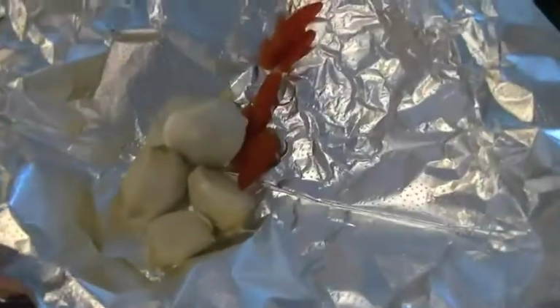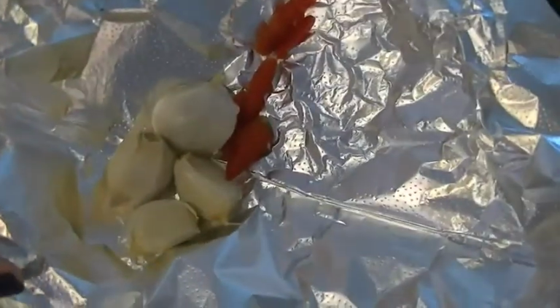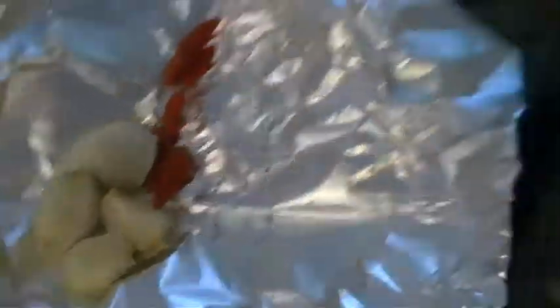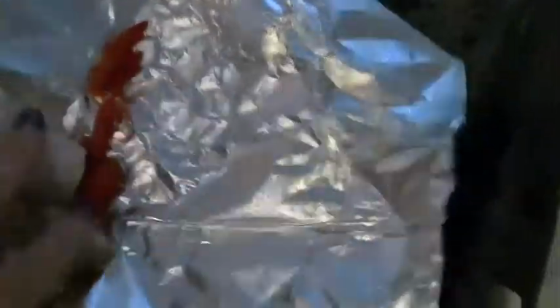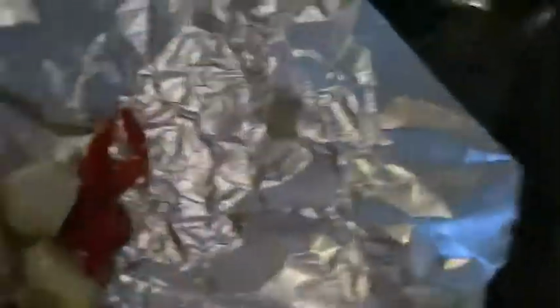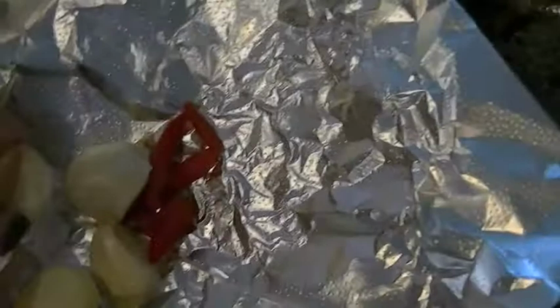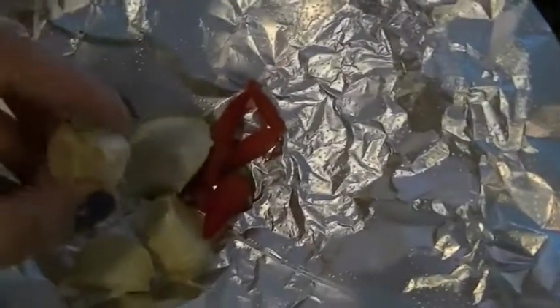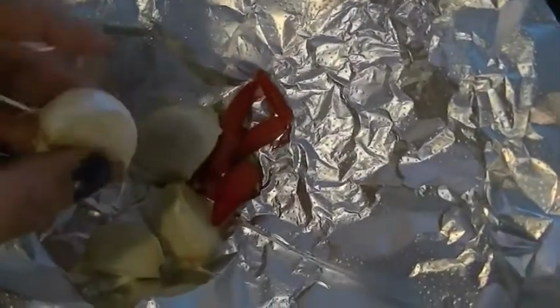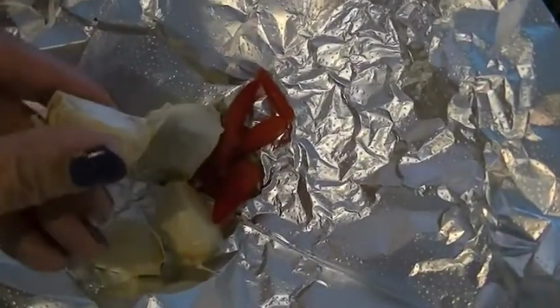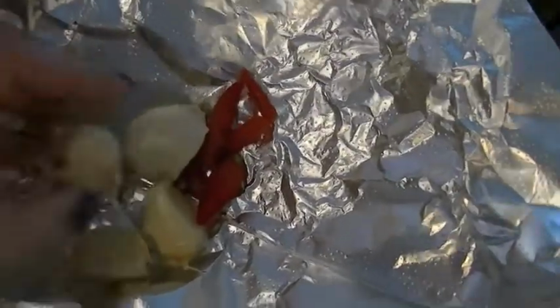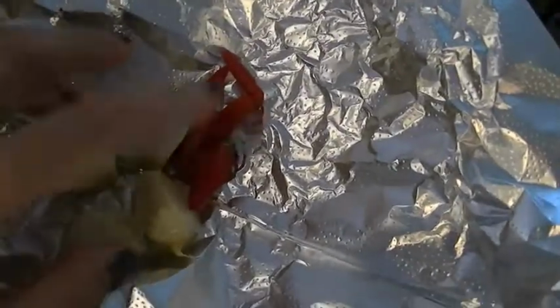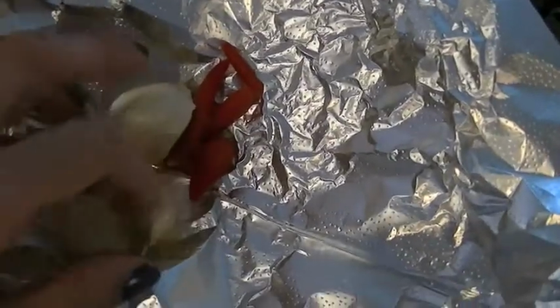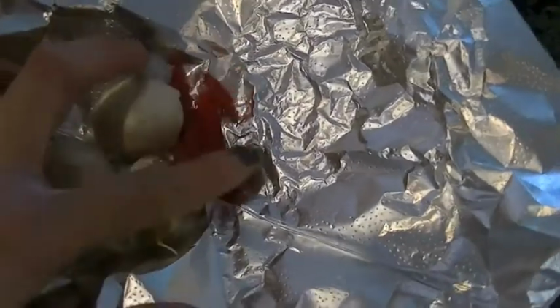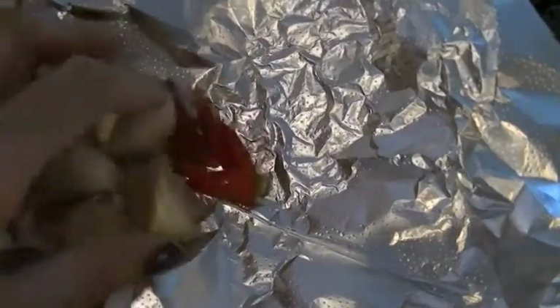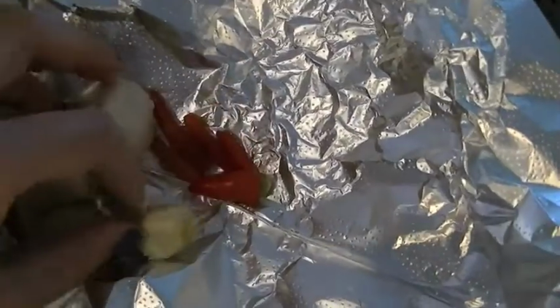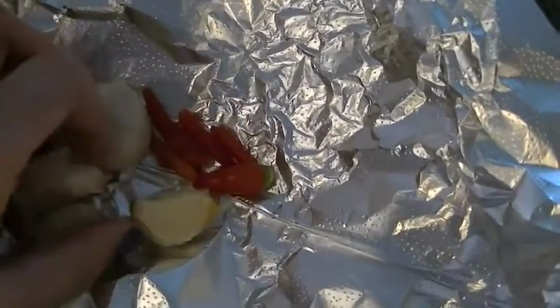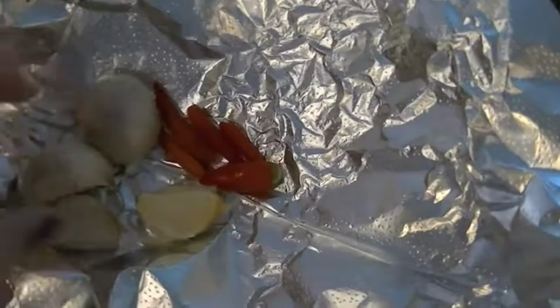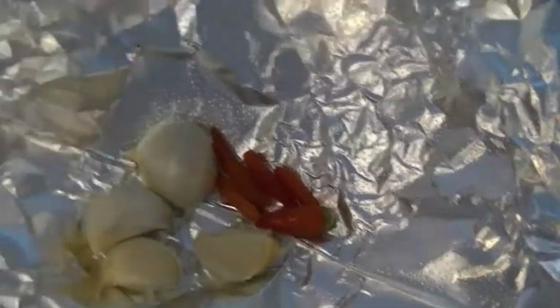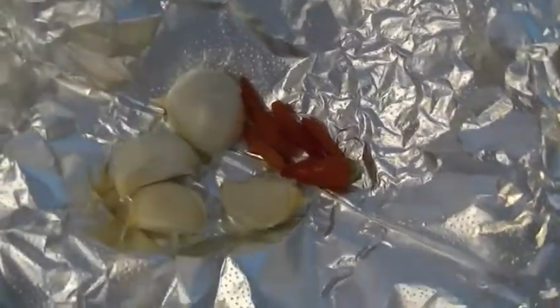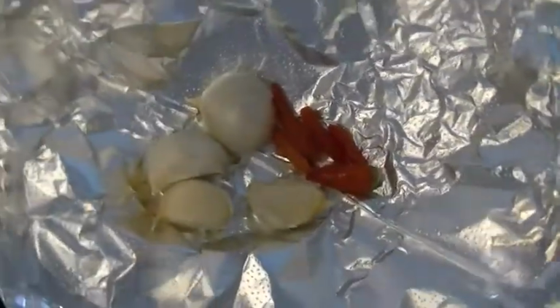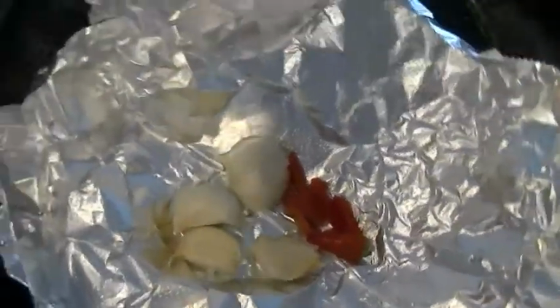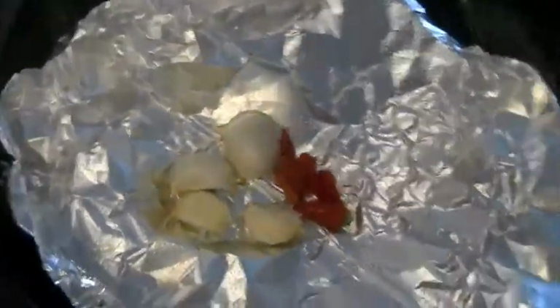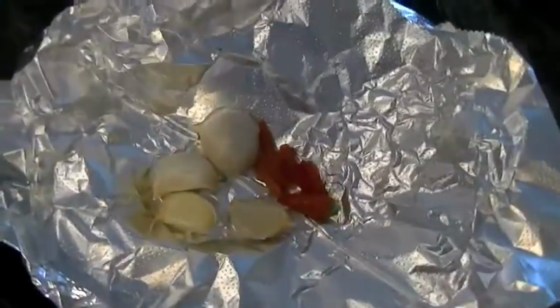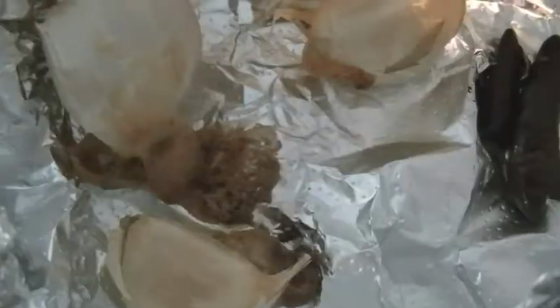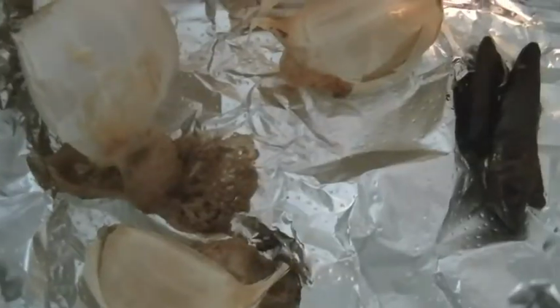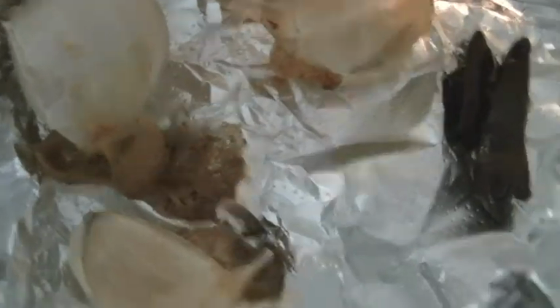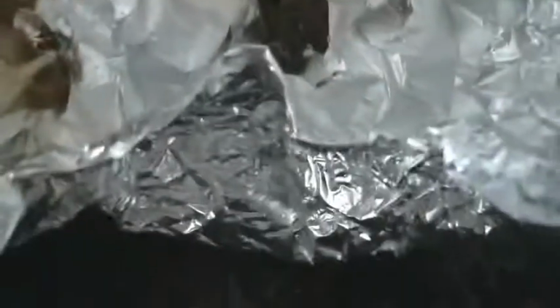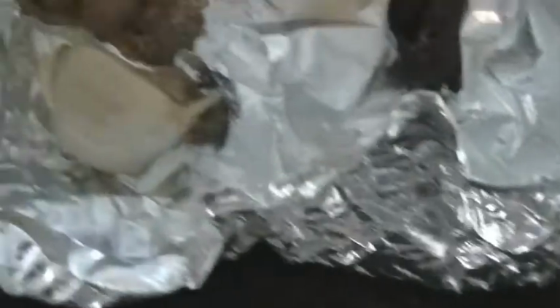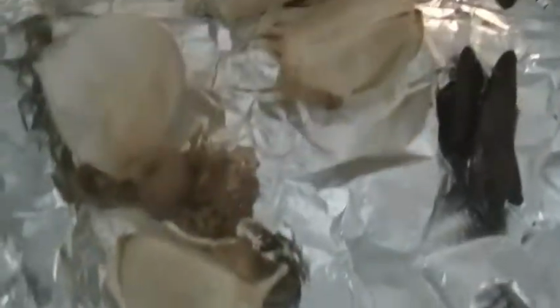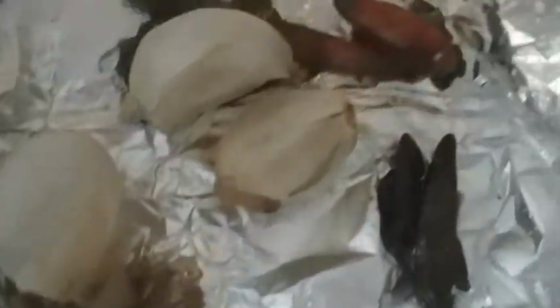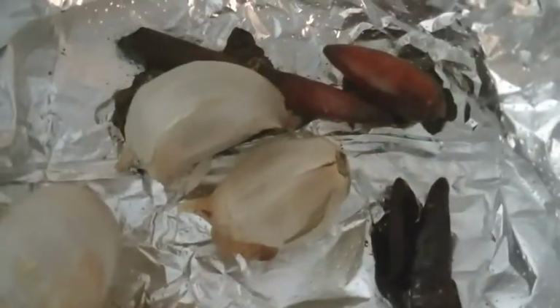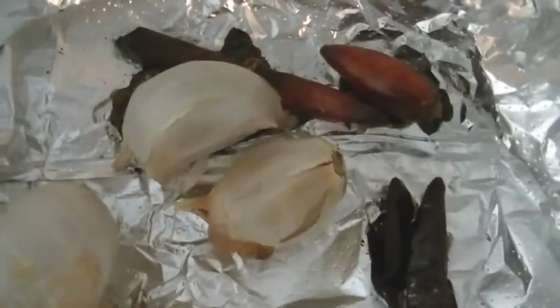First we're going to start off by taking some garlic and some red Thai chili peppers. I use about four of each. If you don't like it spicy, then you can use less chili peppers. We're going to roast this in a preheated 350-degree oven.